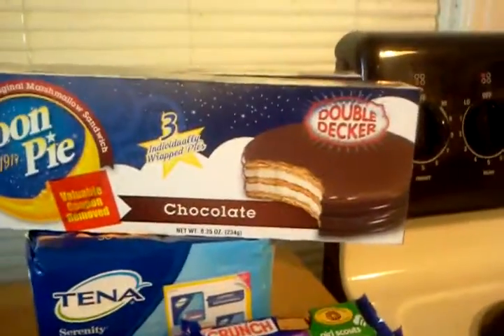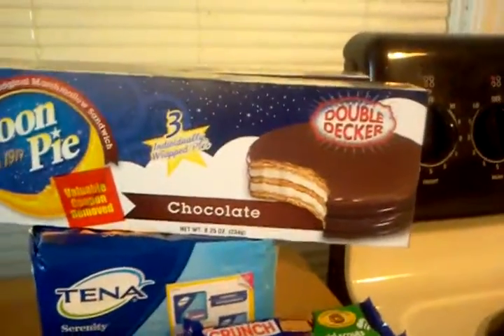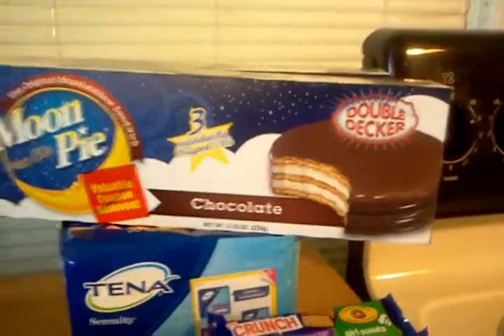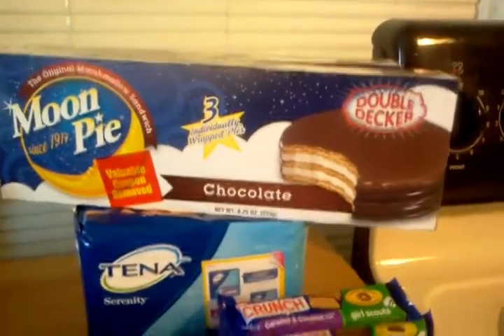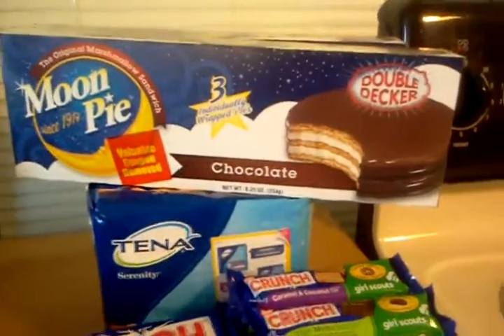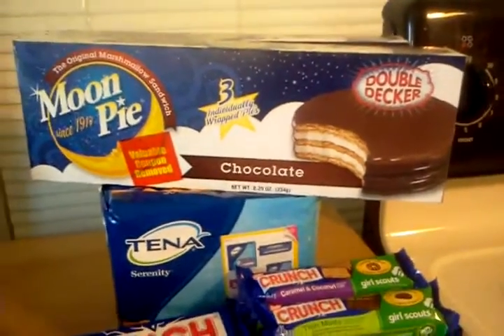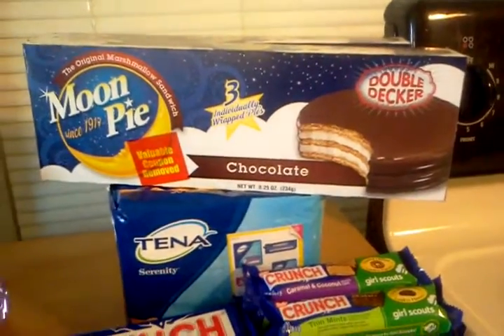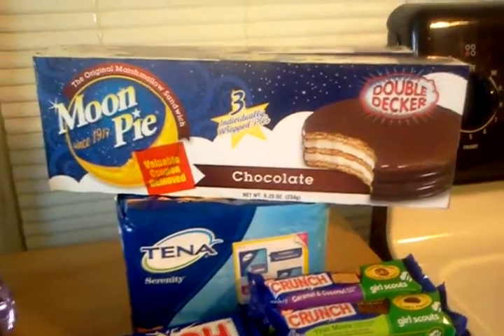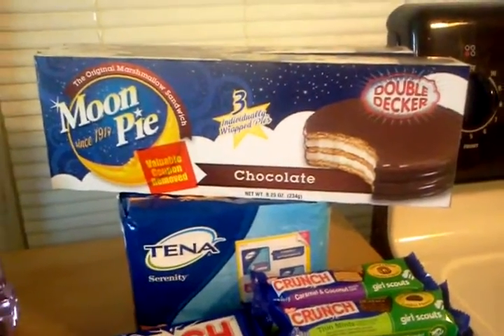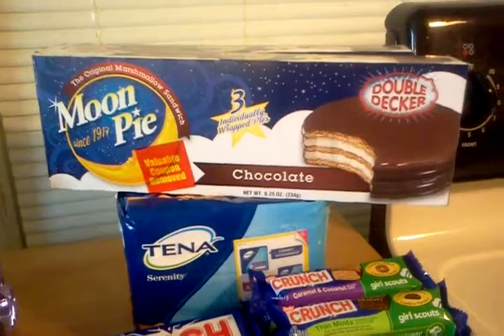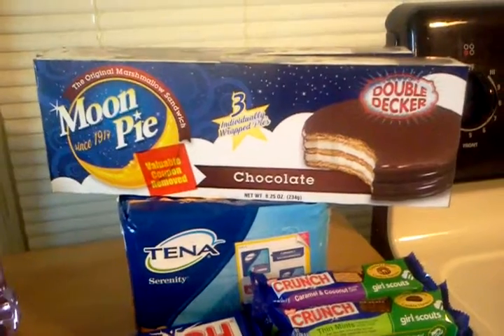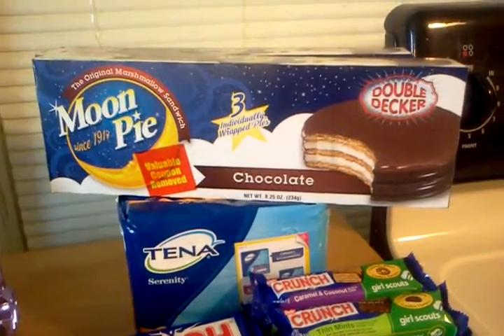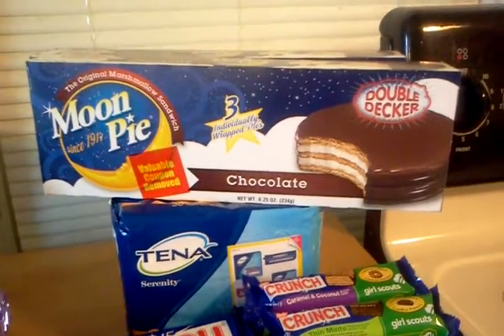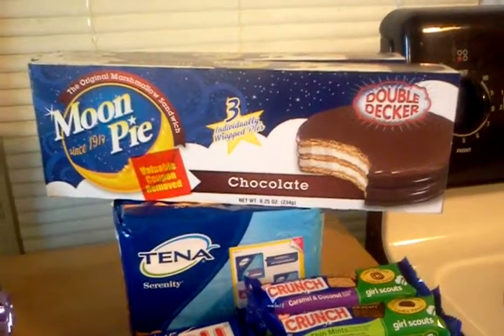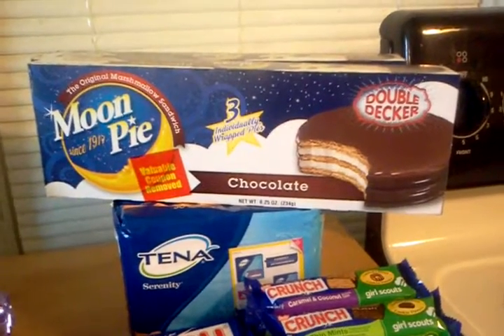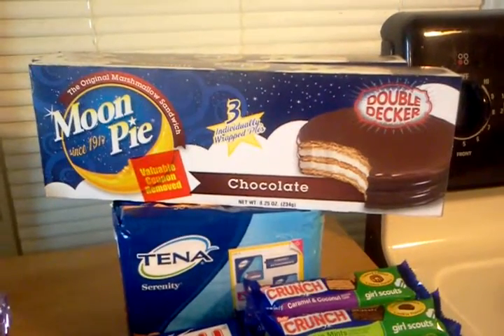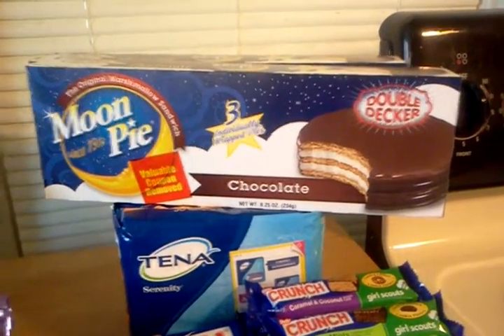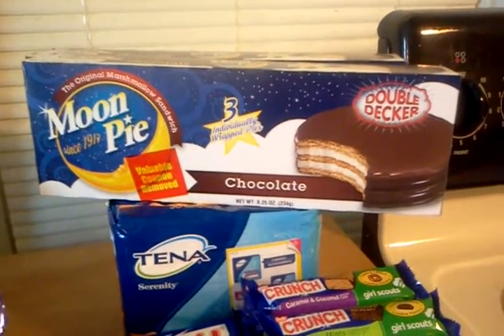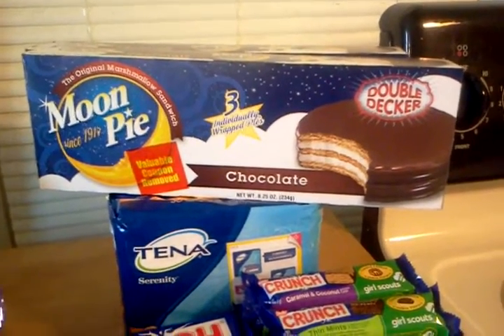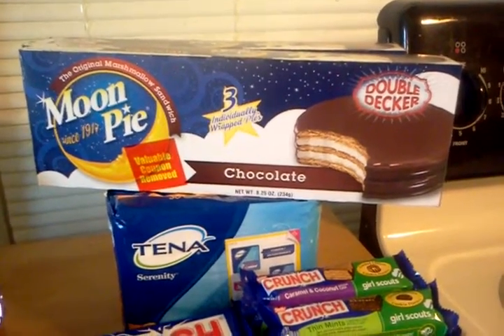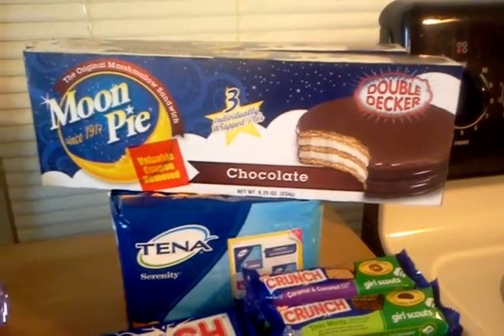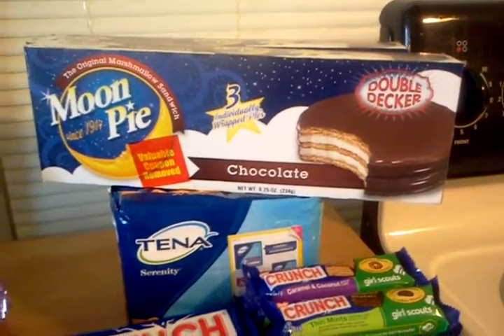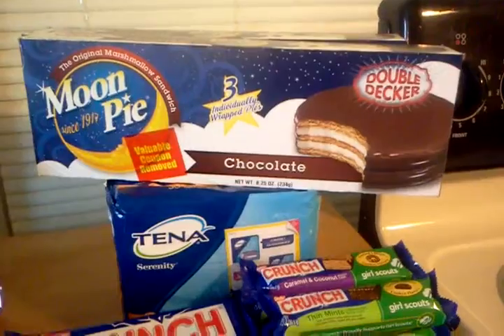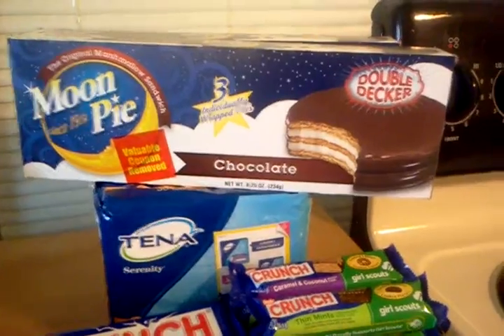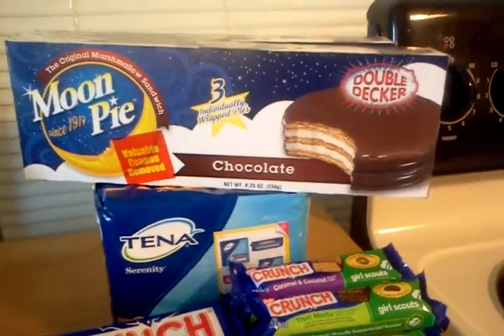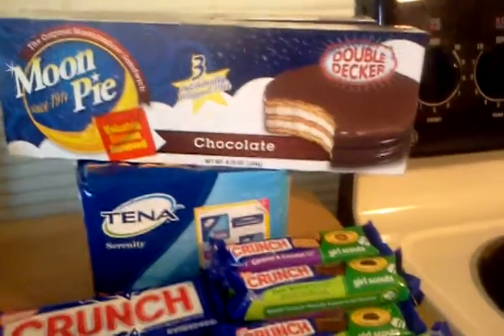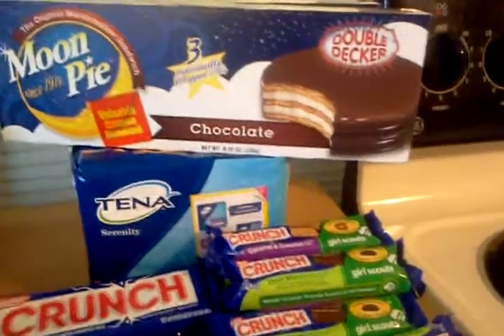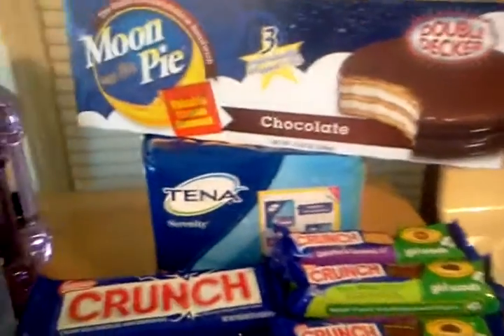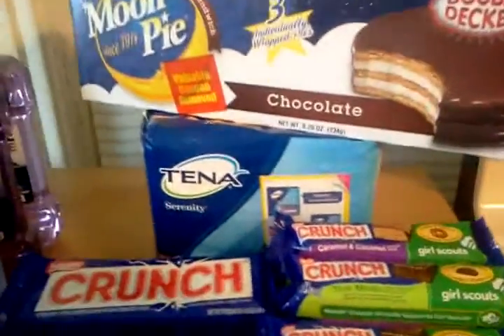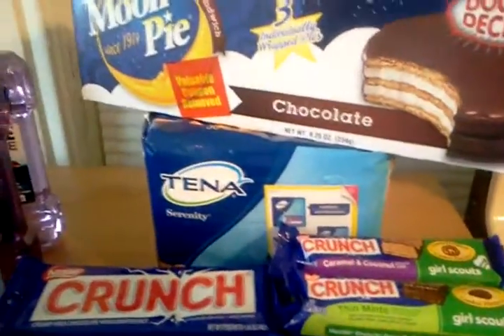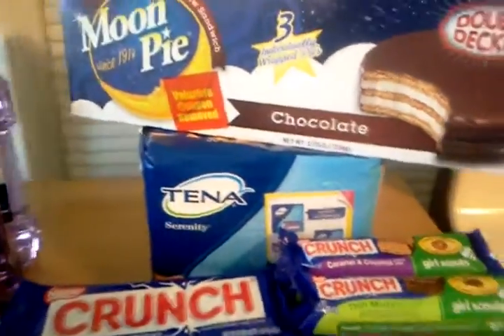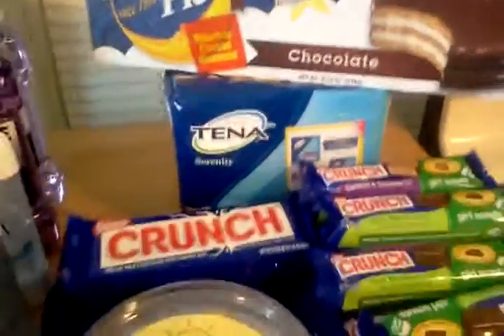Last, we'll do Rite Aid. I found the Moon Pies — they had Freshness Peelies on them. They ring up at $0.80. They had $0.50 Freshness Peelies, so they were $0.30.